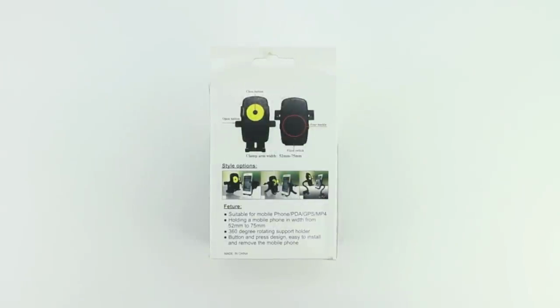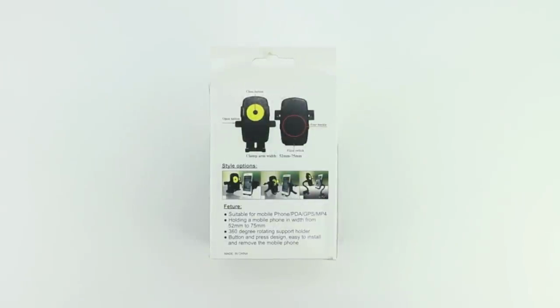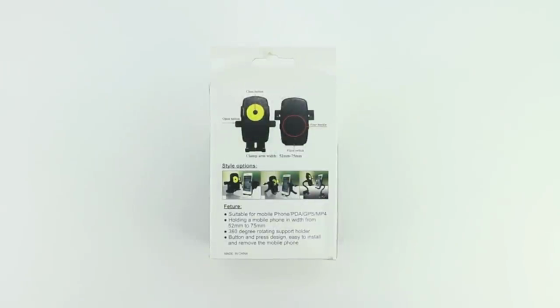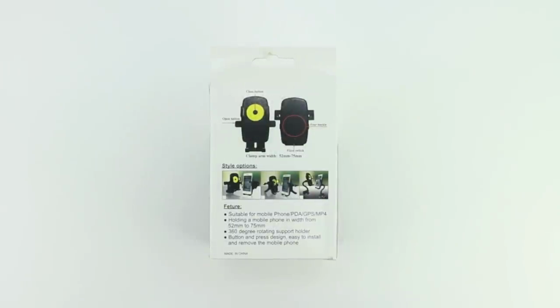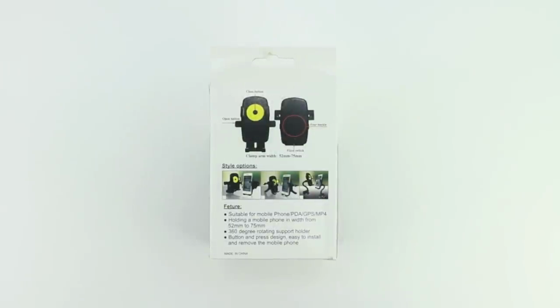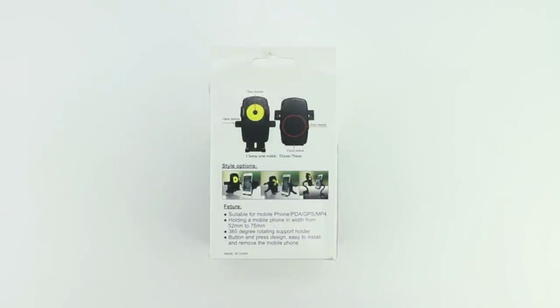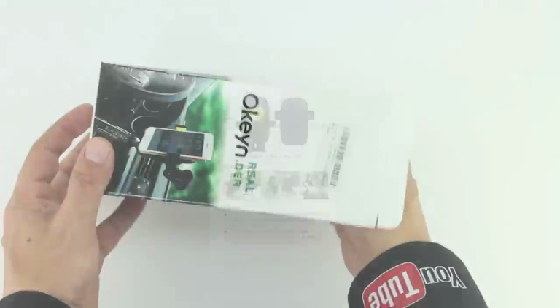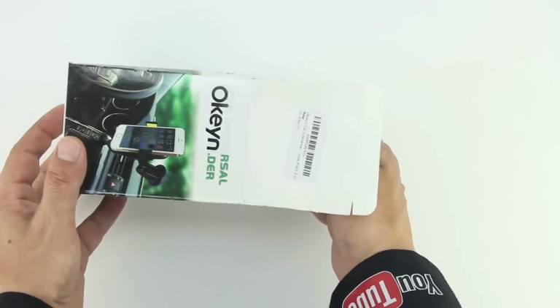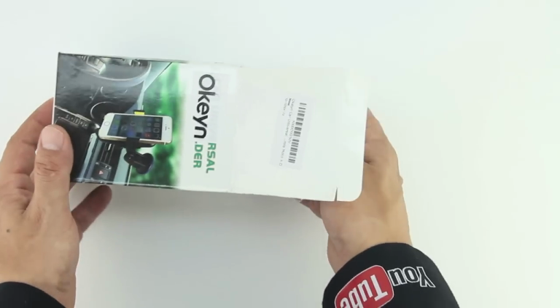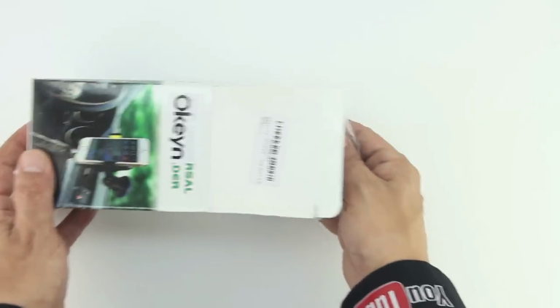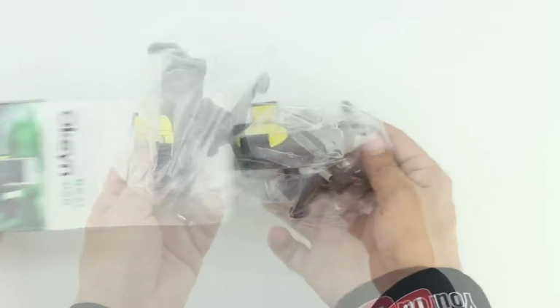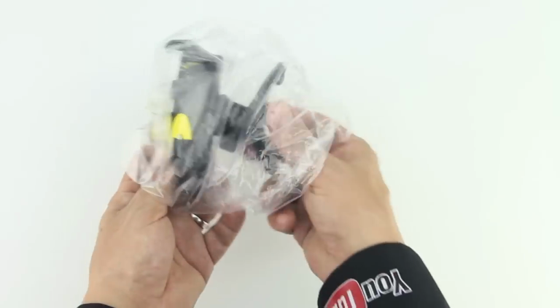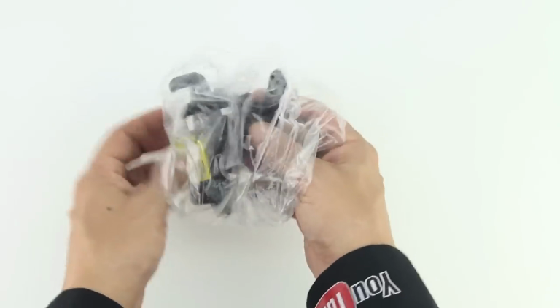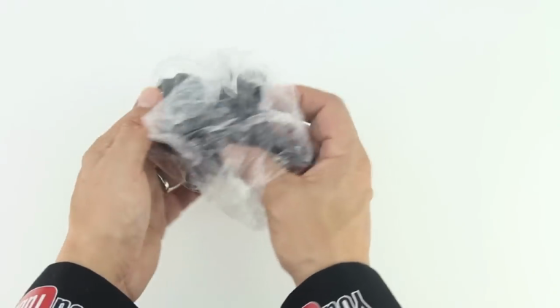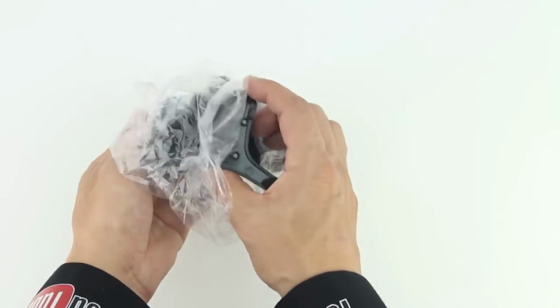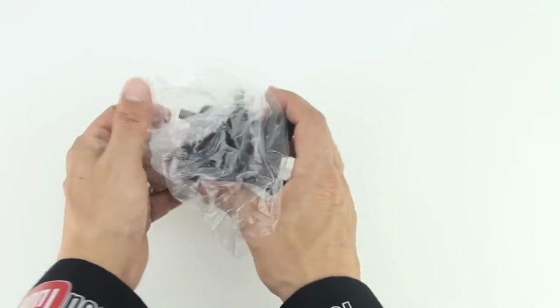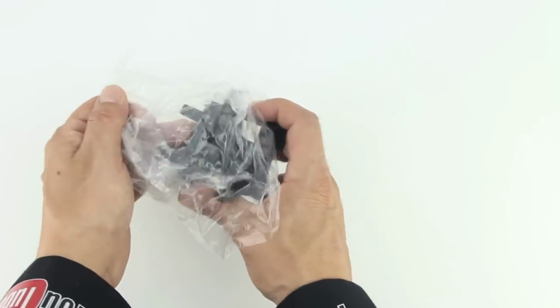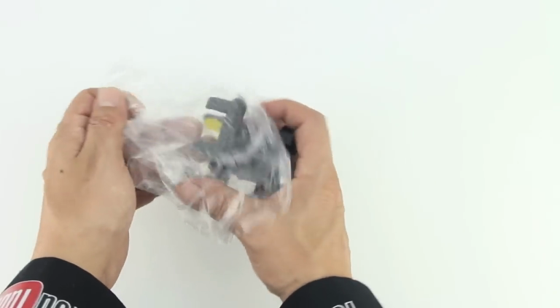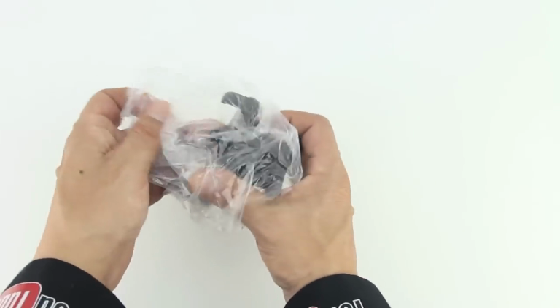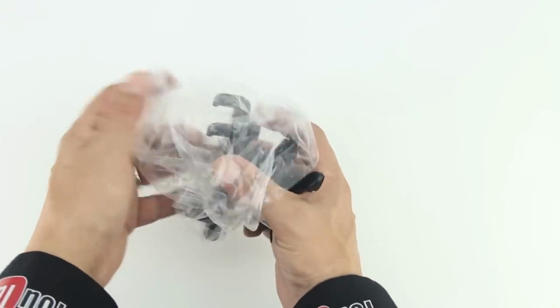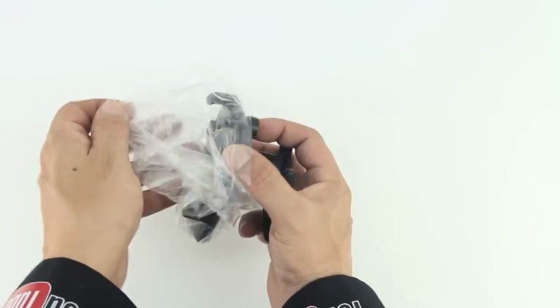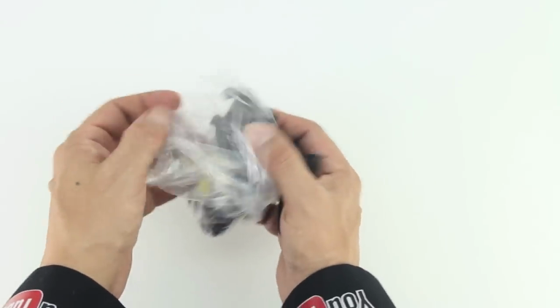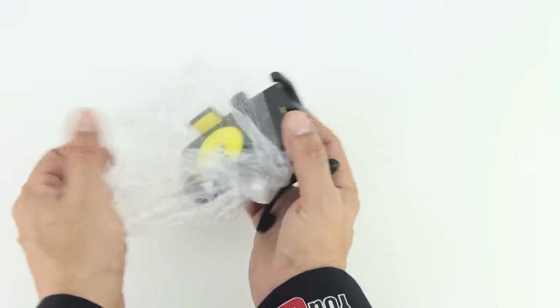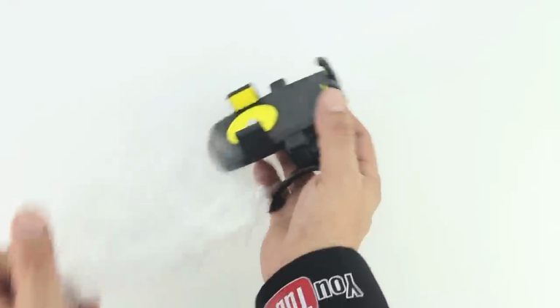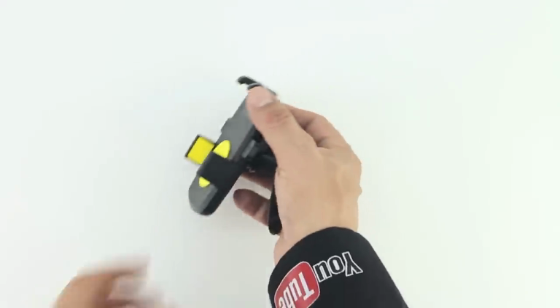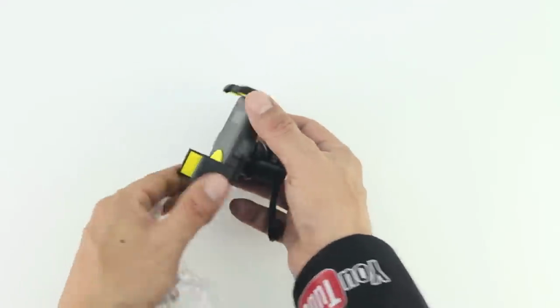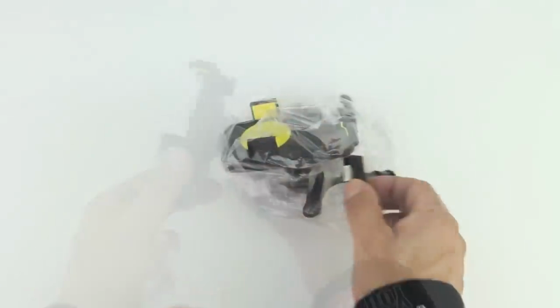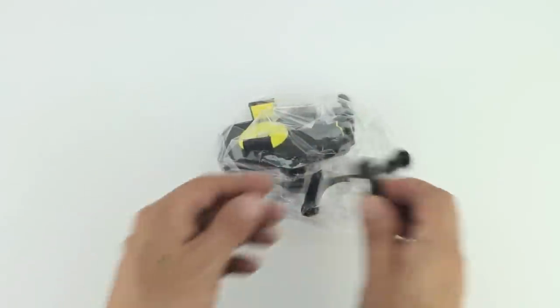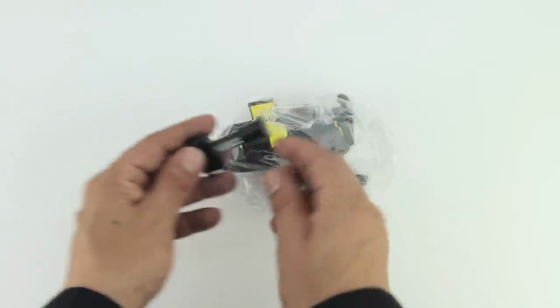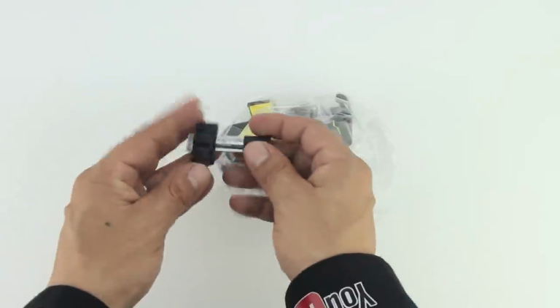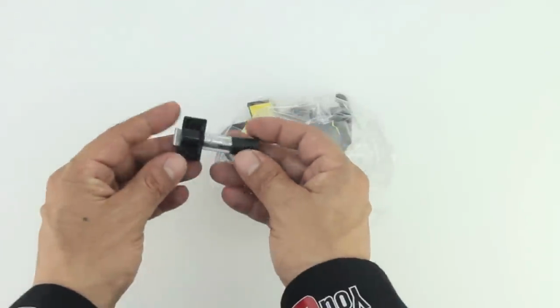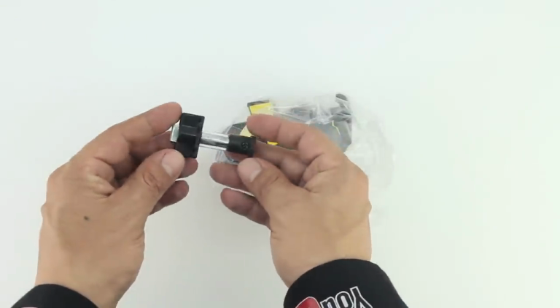In terms of the unboxing, we get the product shipped to us directly in this white box, and located directly on the box is some of the specific features that this car mount holder provides. We also get the car mount itself wrapped in this packaging, as well as an external adapter to plug into your air vent.